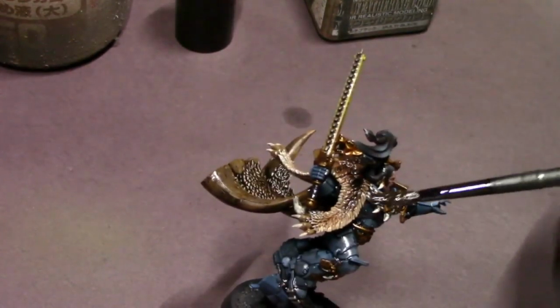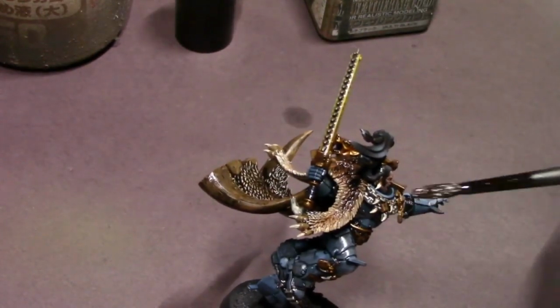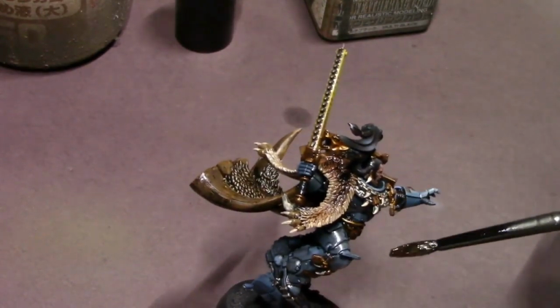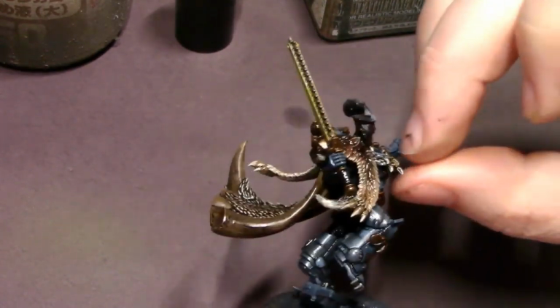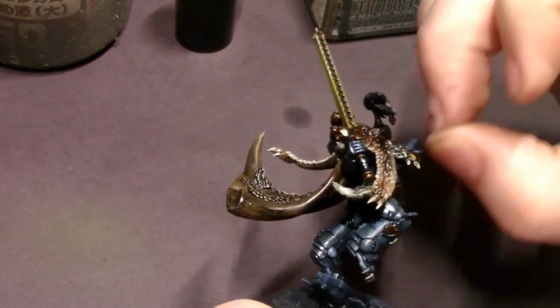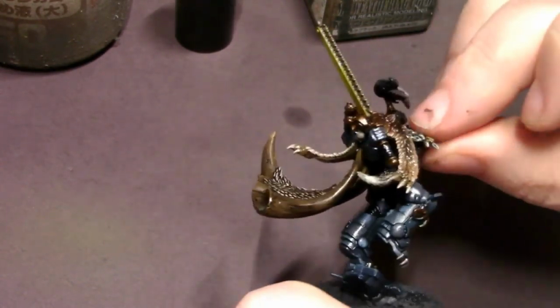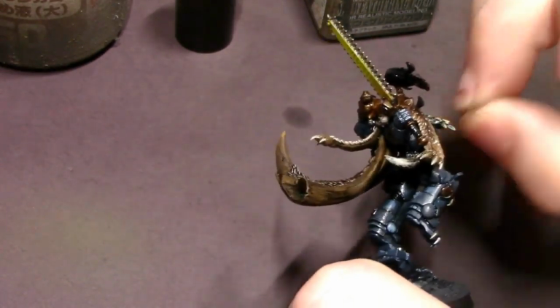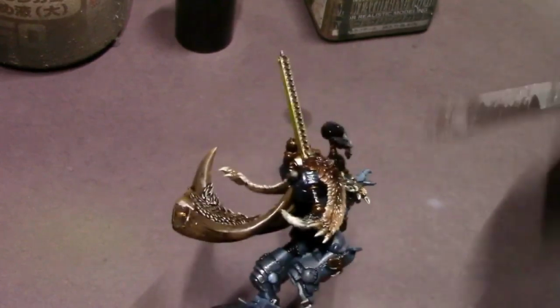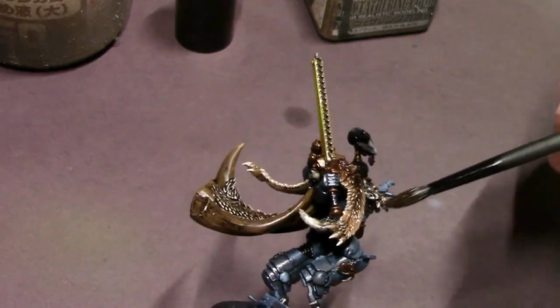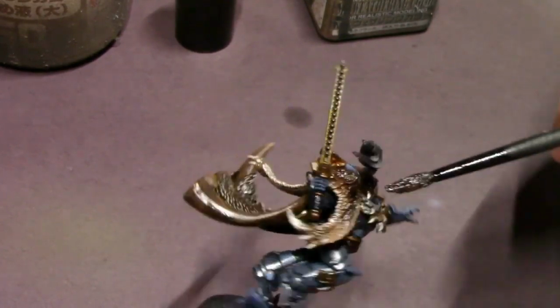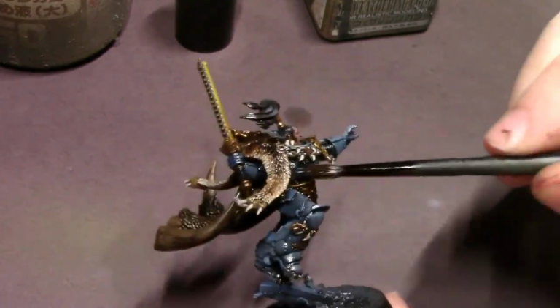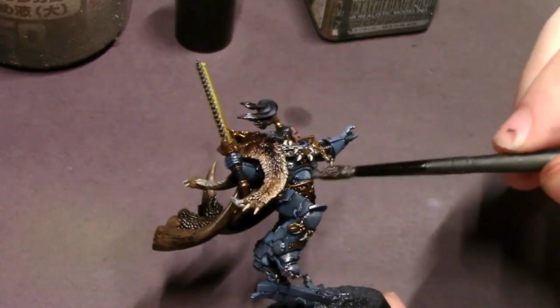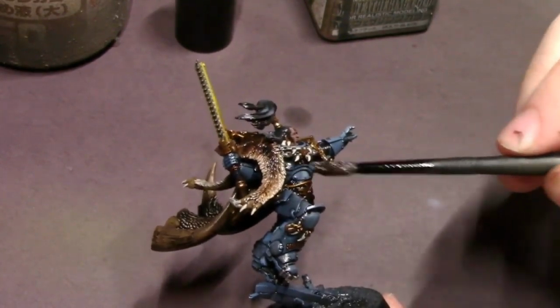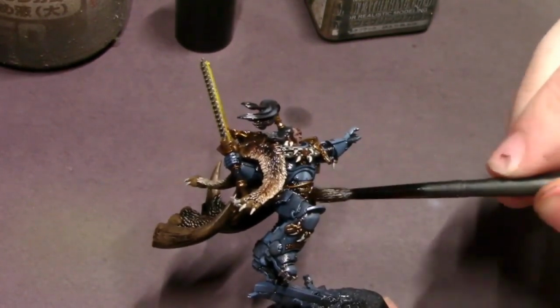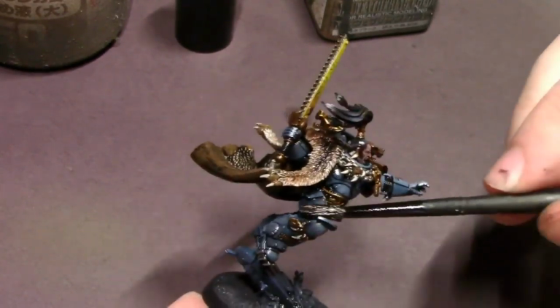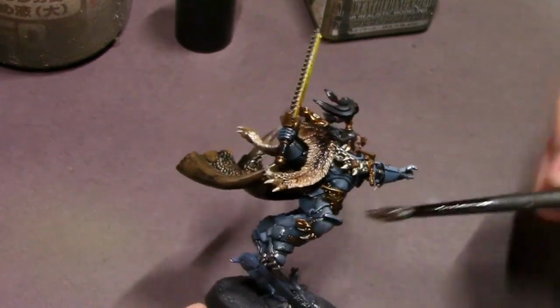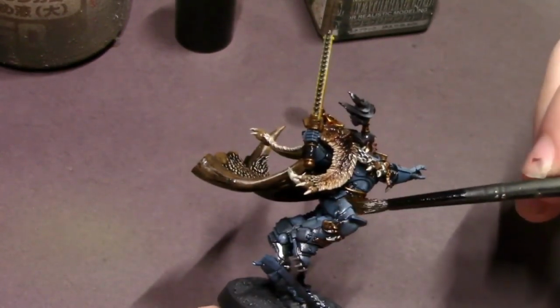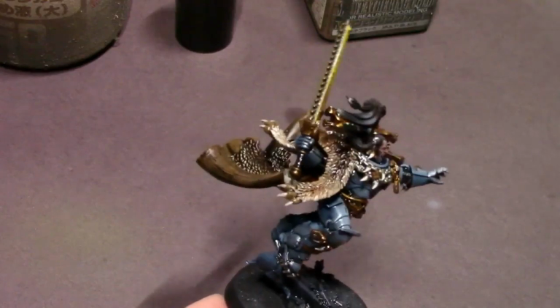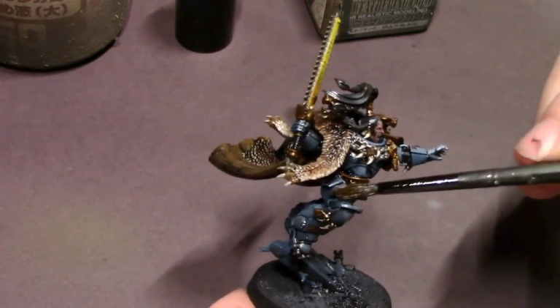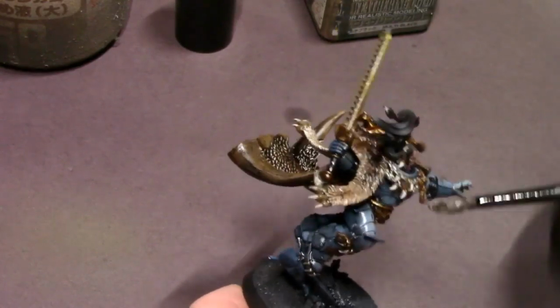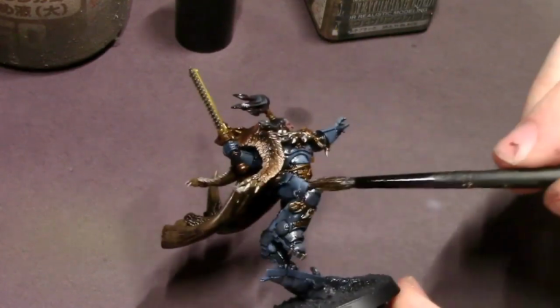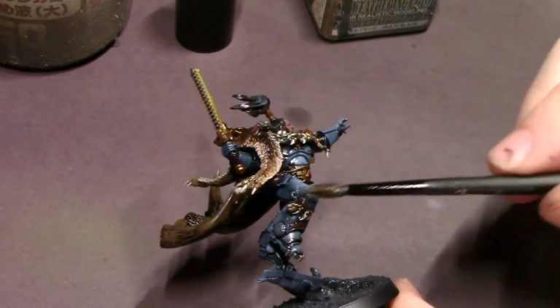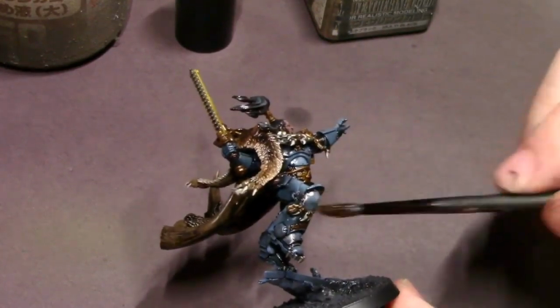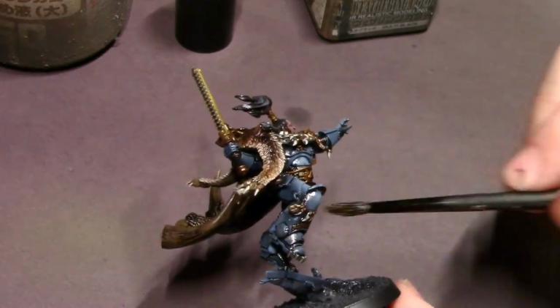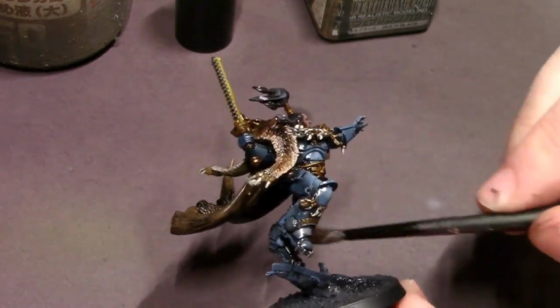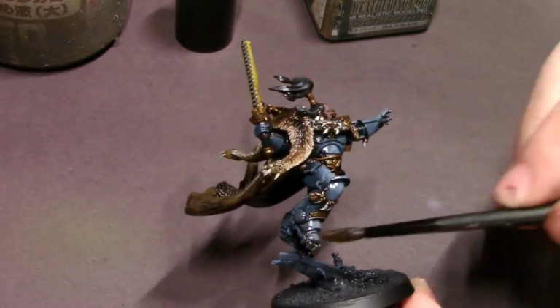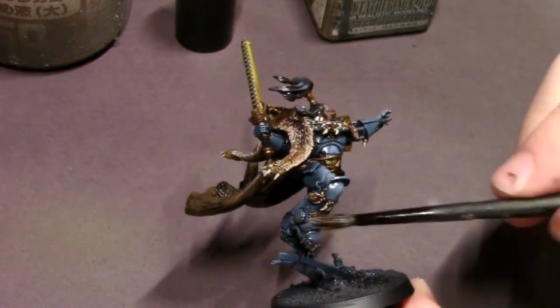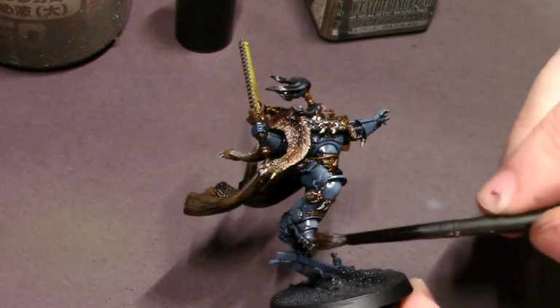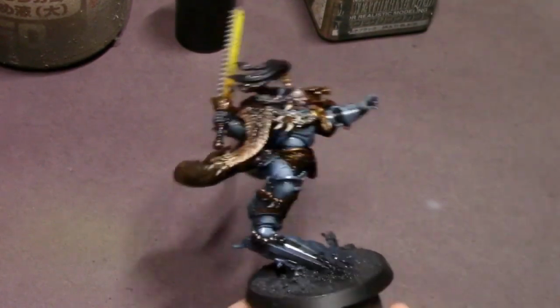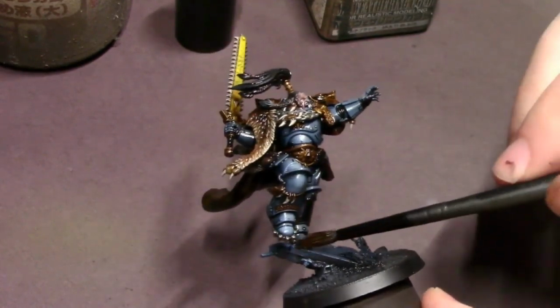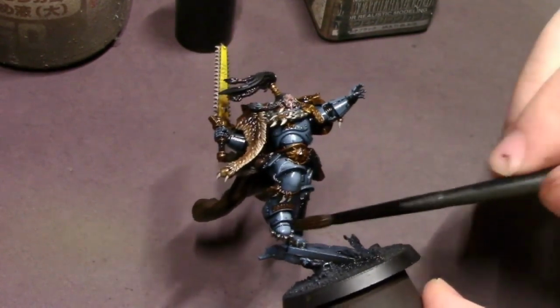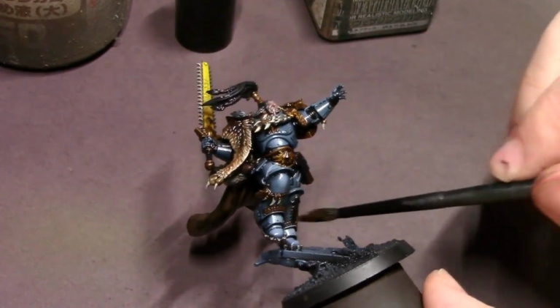Especially when I clean up areas like the pop highlights on the armor, that really bright yellow on the chainsword, and places like his face — because we want the nice details on this new sculpted face to pop out because it looks really, really nice.